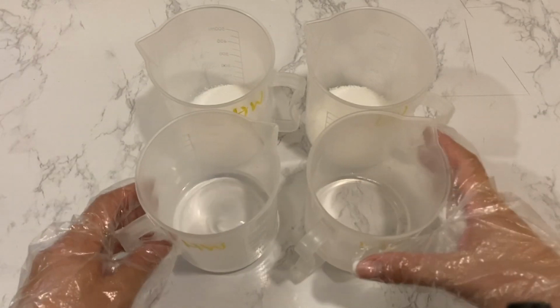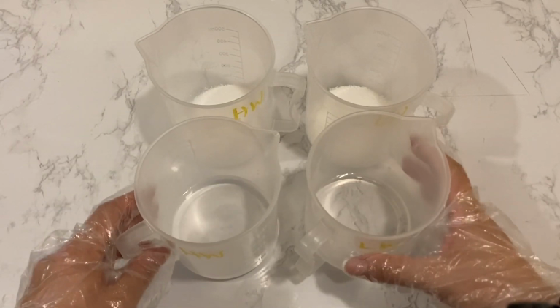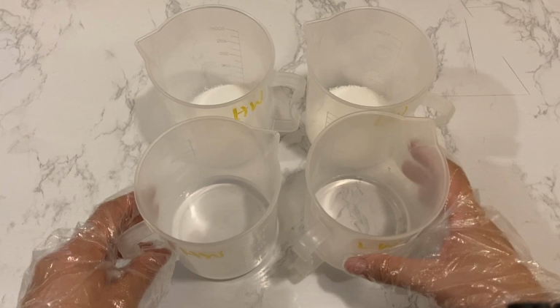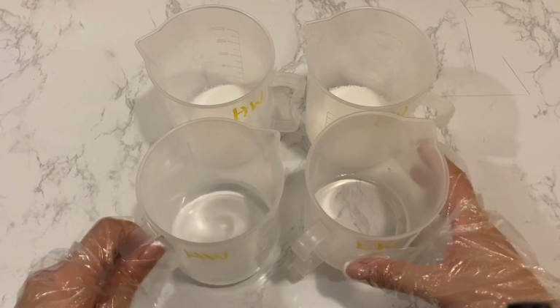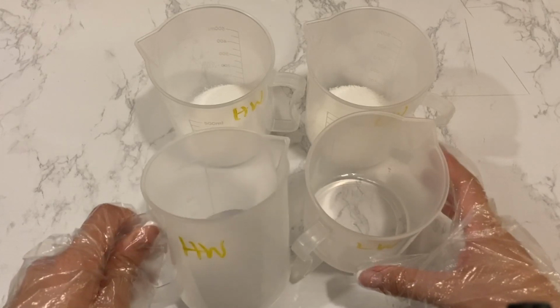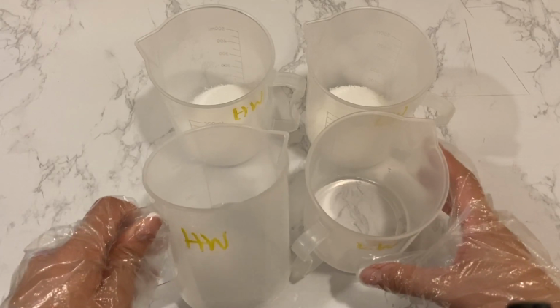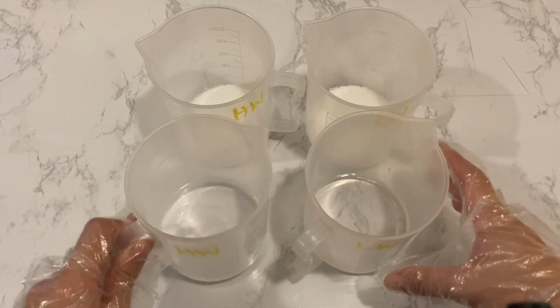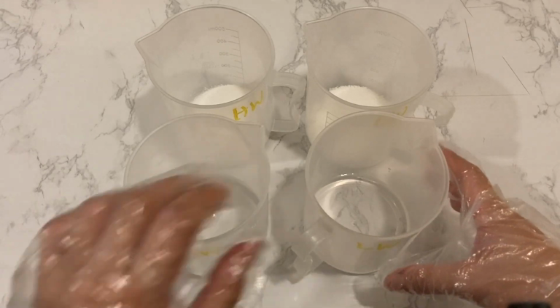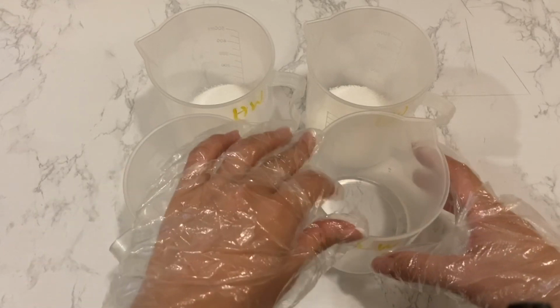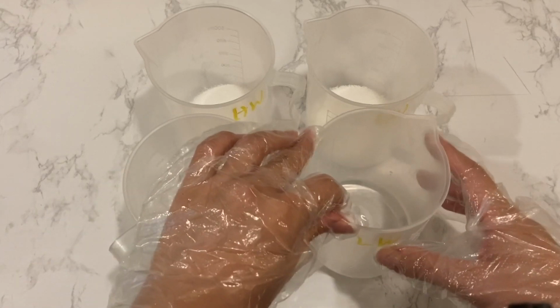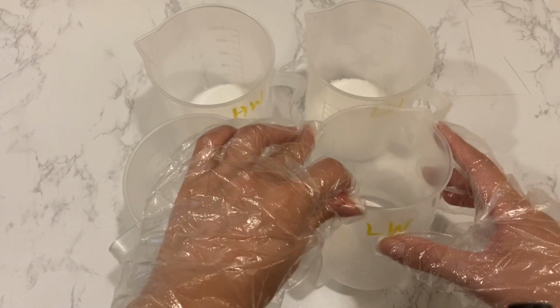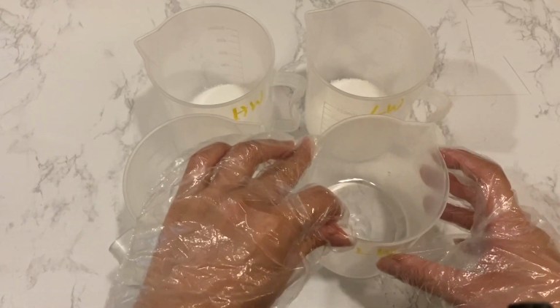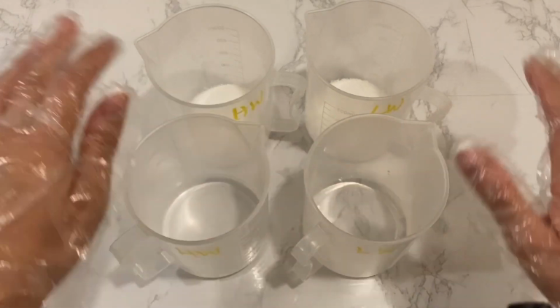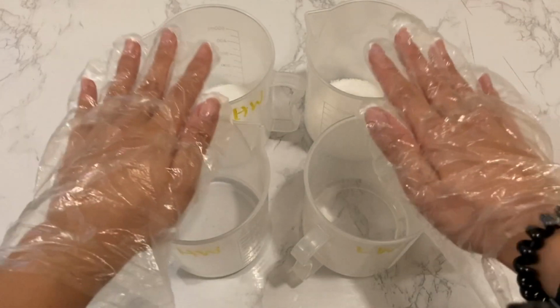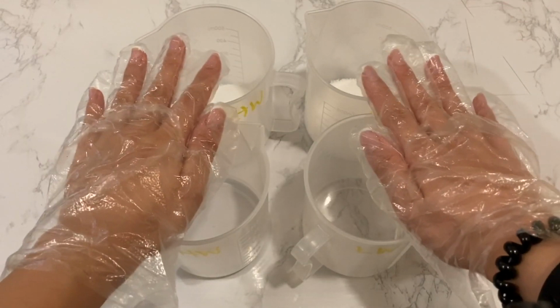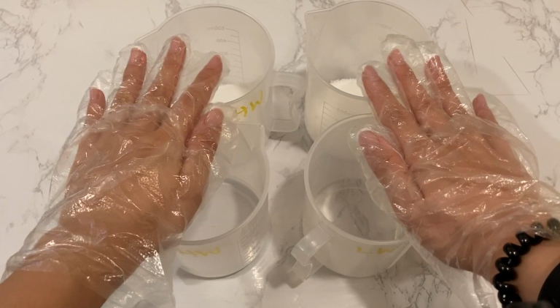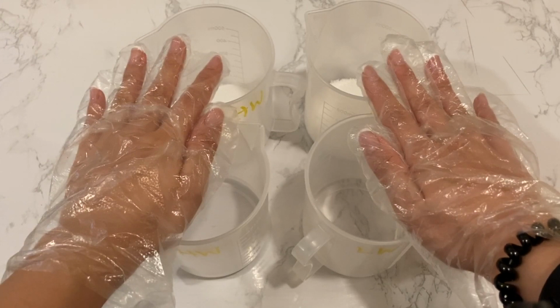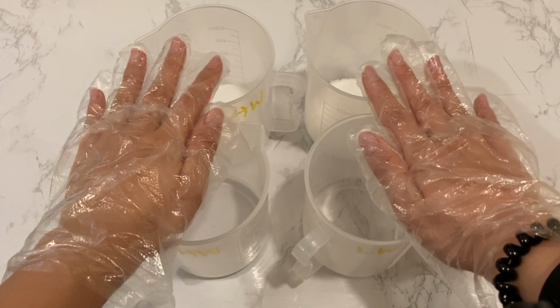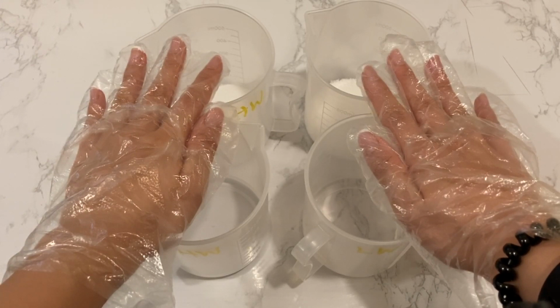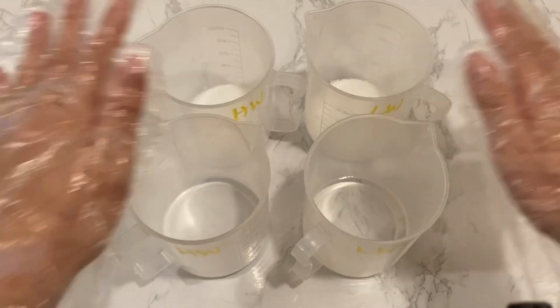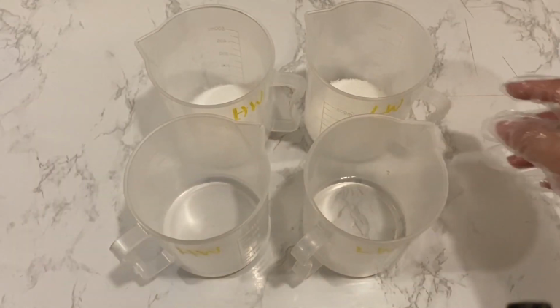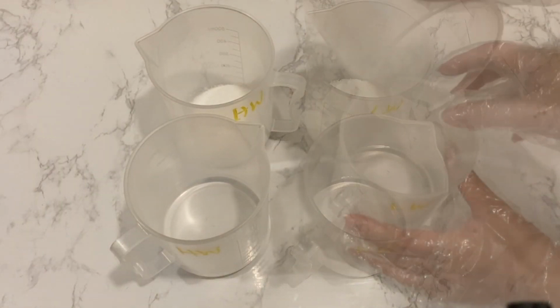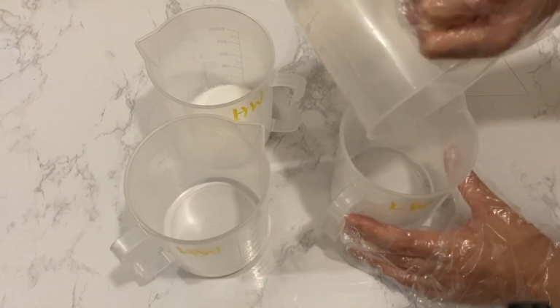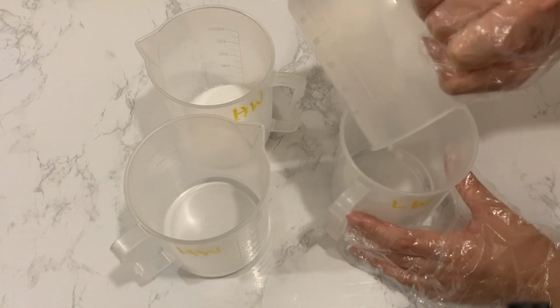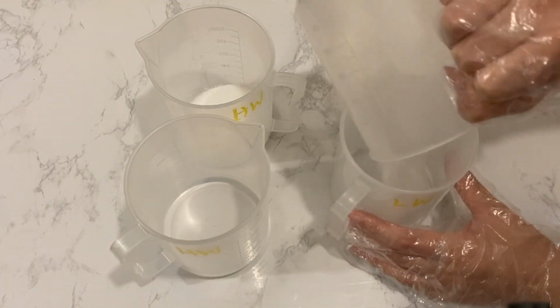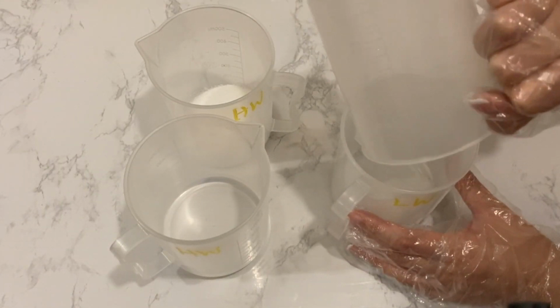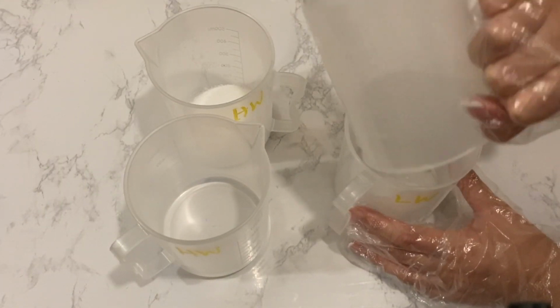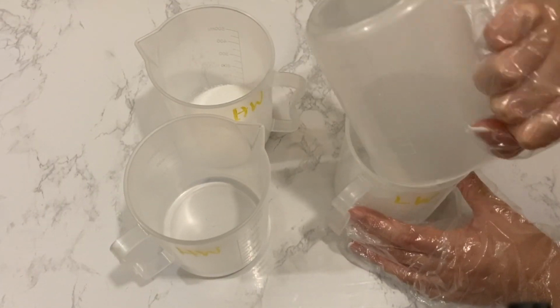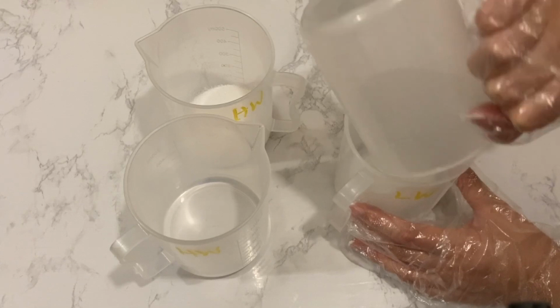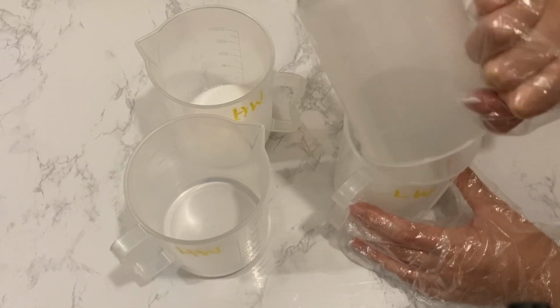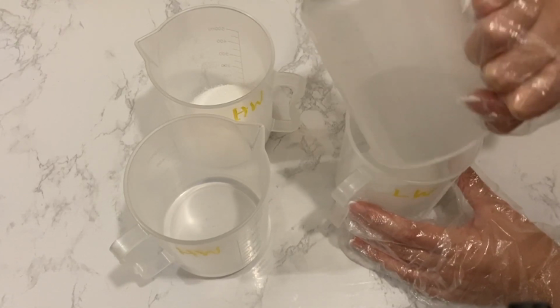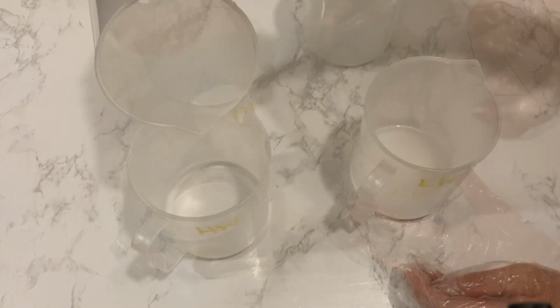This month's challenge is to do a gold swirl. It is such an interesting technique to change the color of the soap by adjusting the different water amounts. You can read more about gold swirls created by Auntie Clara in the info box below.